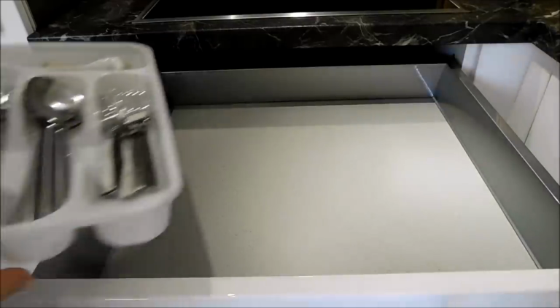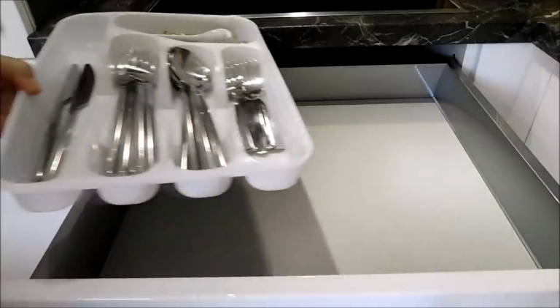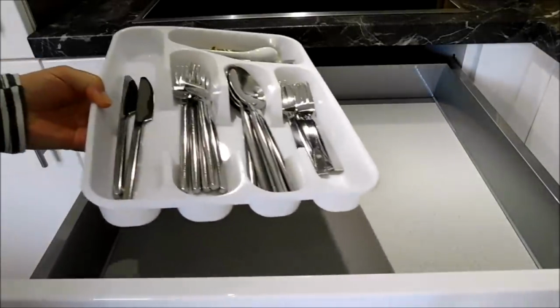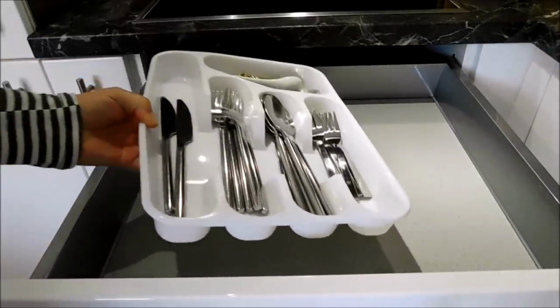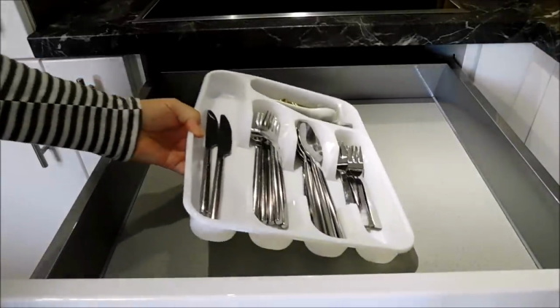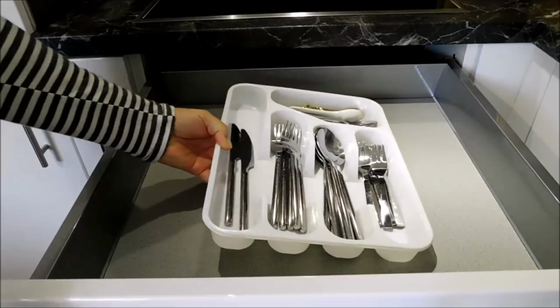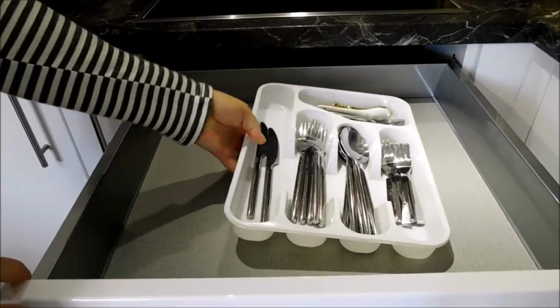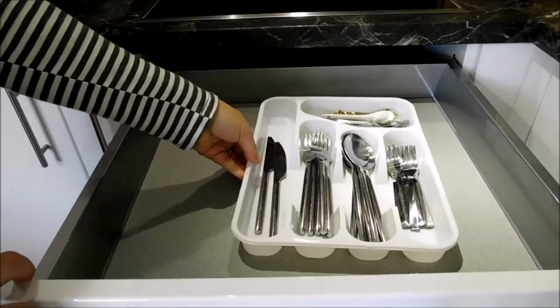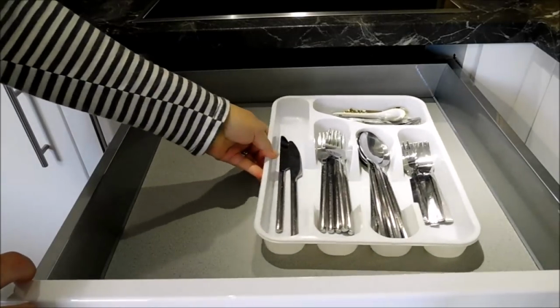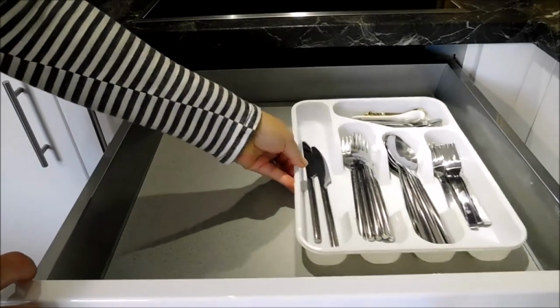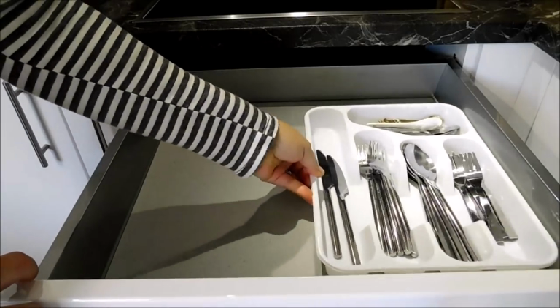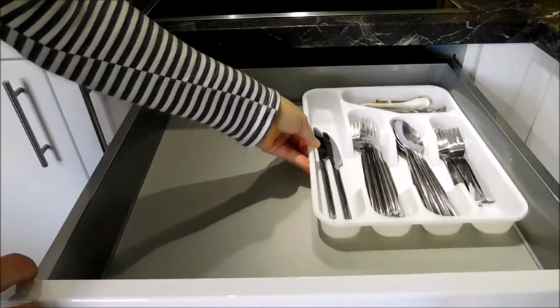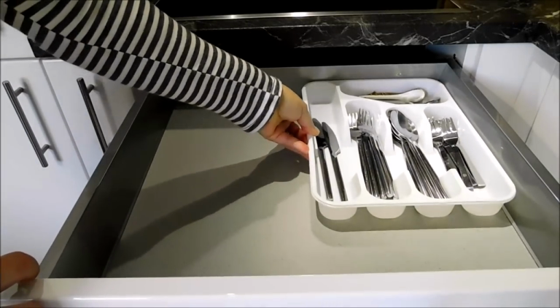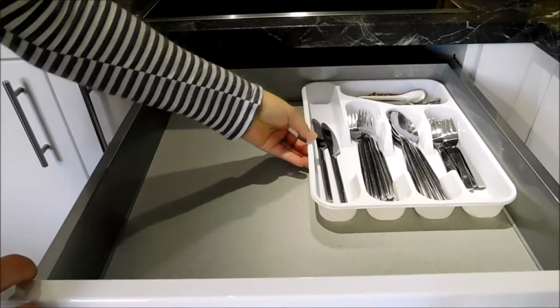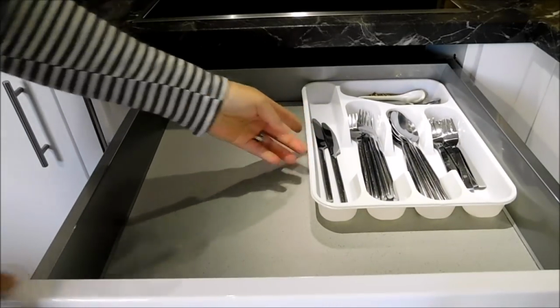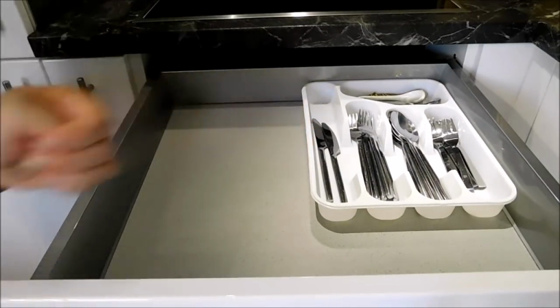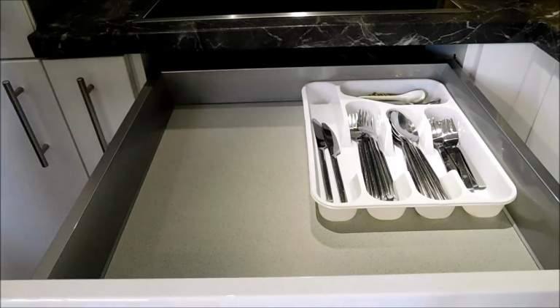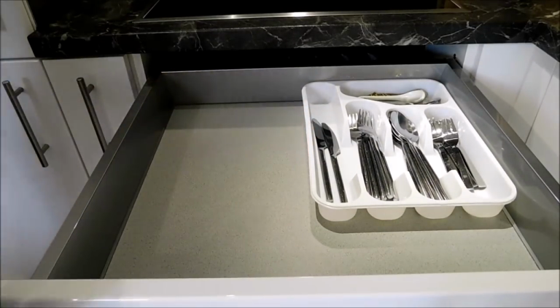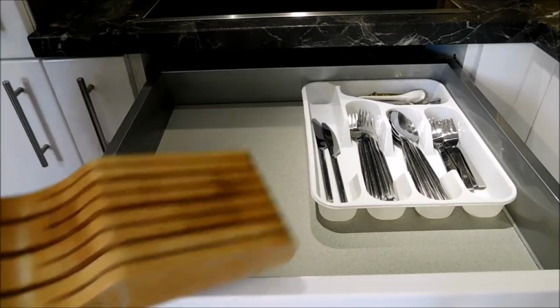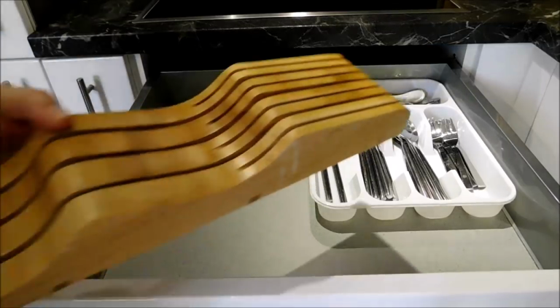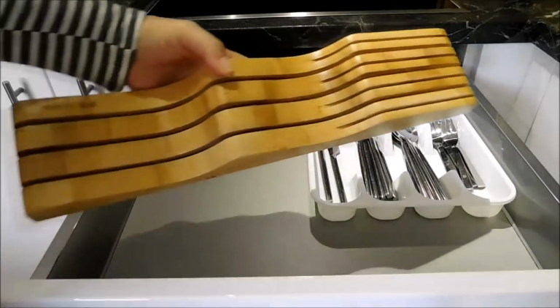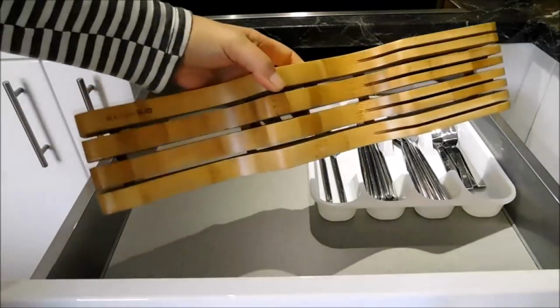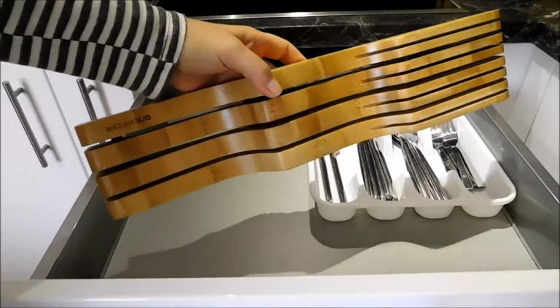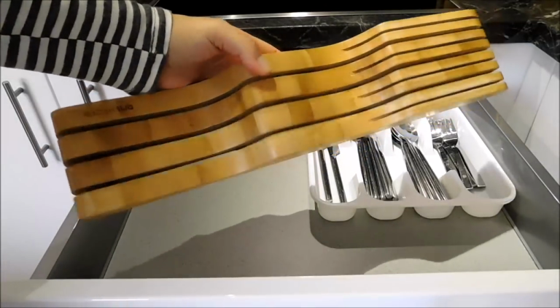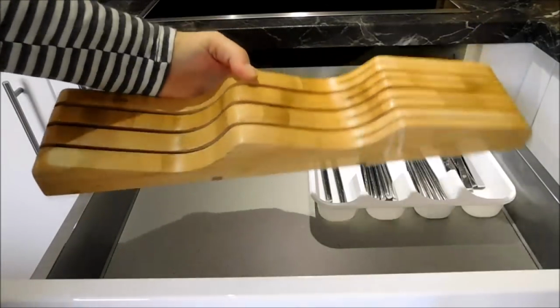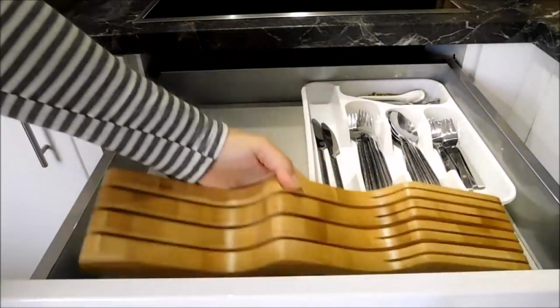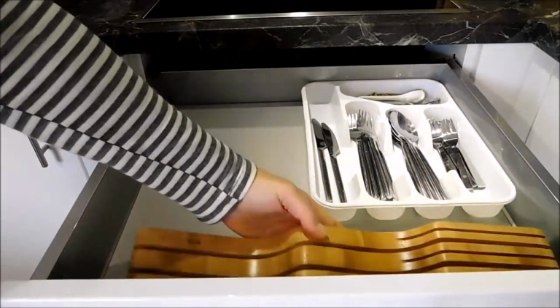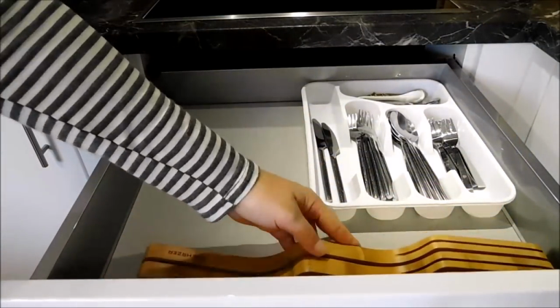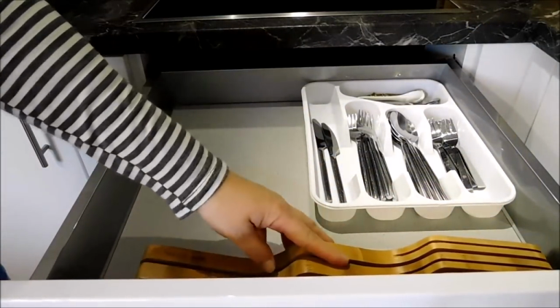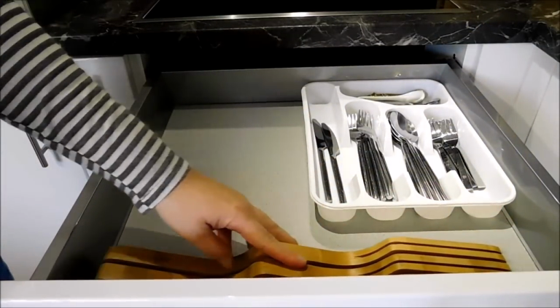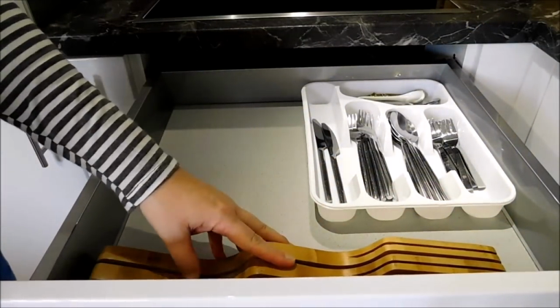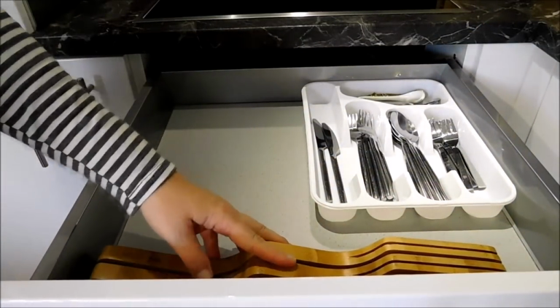In this drawer here I will be storing all of my eating utensils. In here I have a butcher block which I got from IKEA and it's used to organize your kitchen knives.